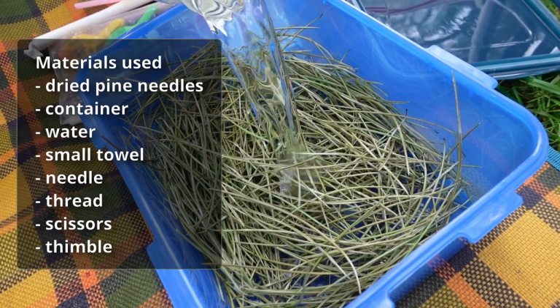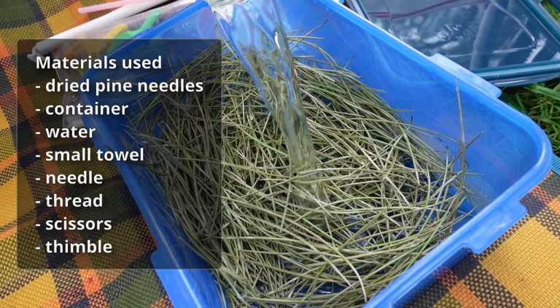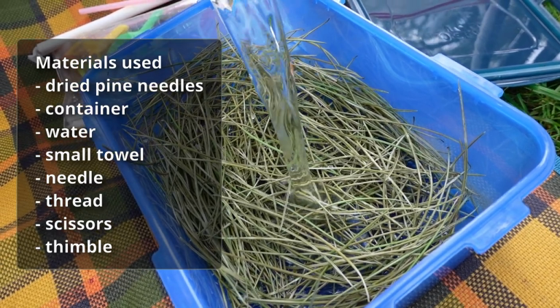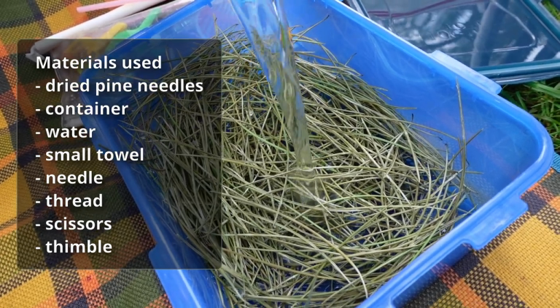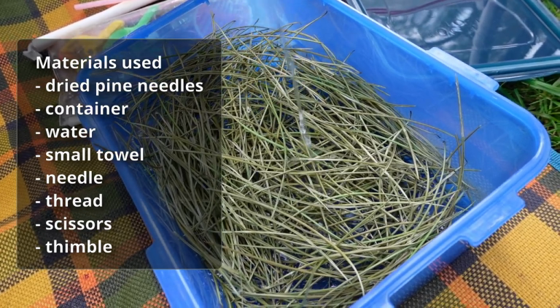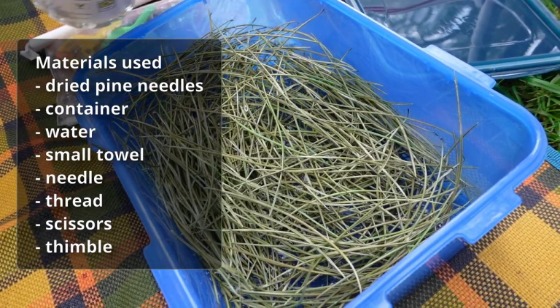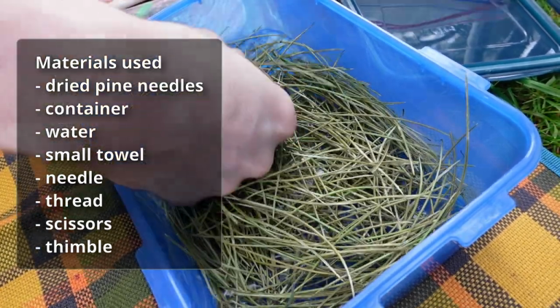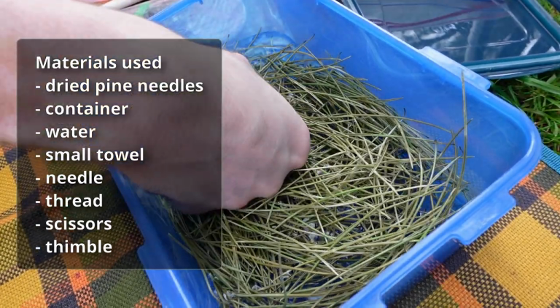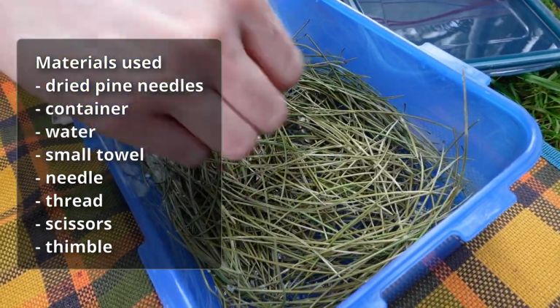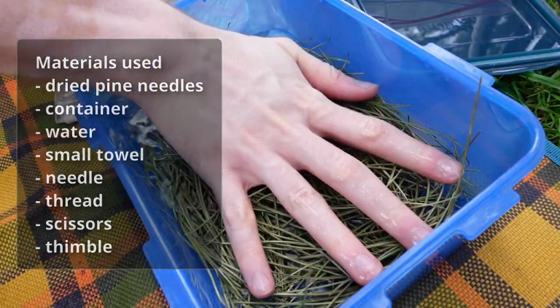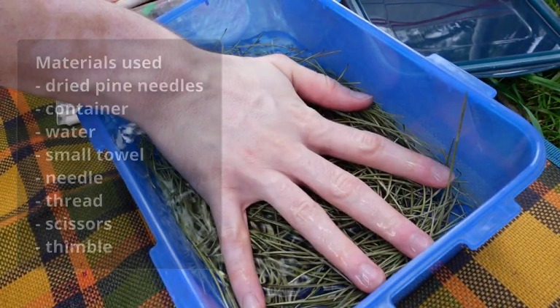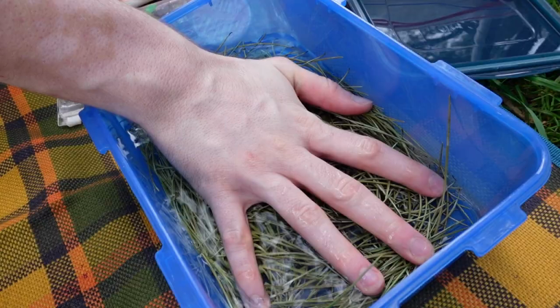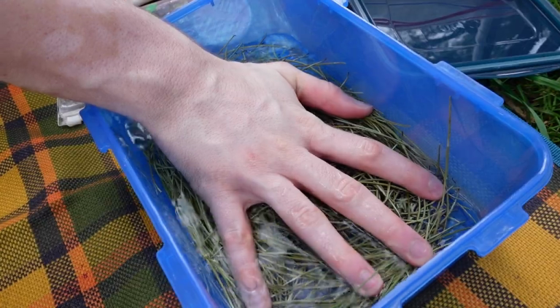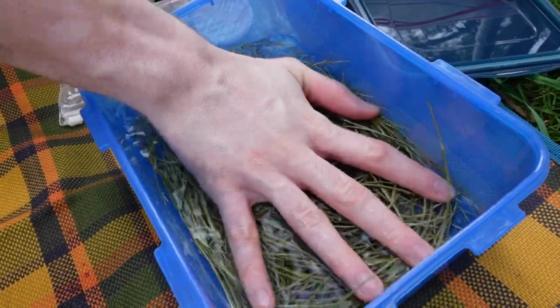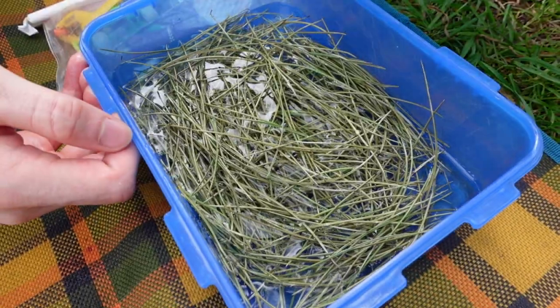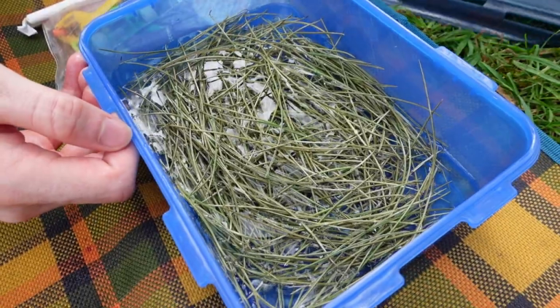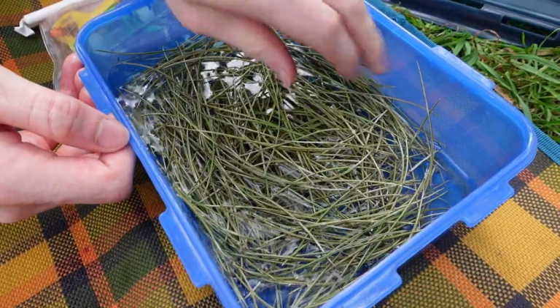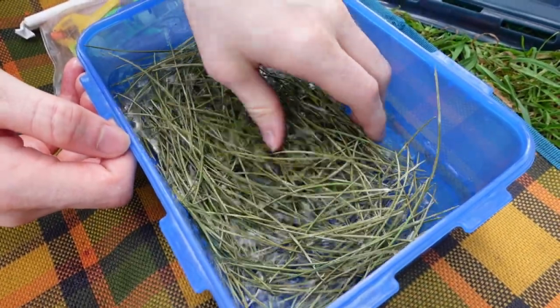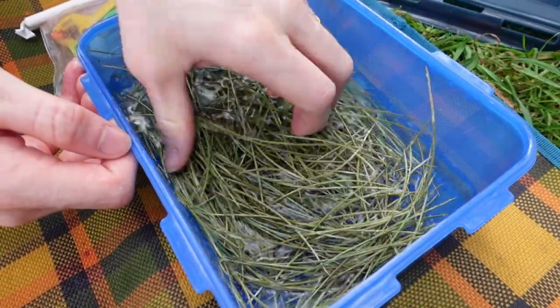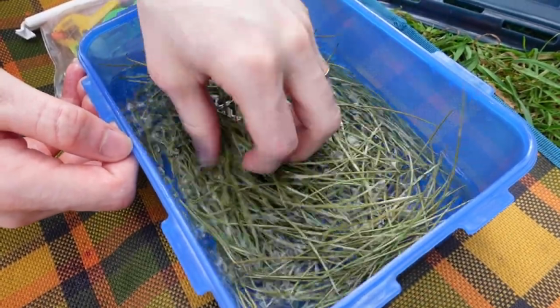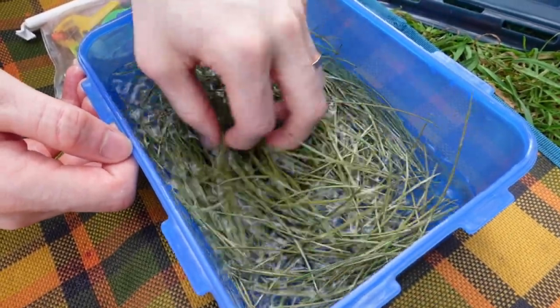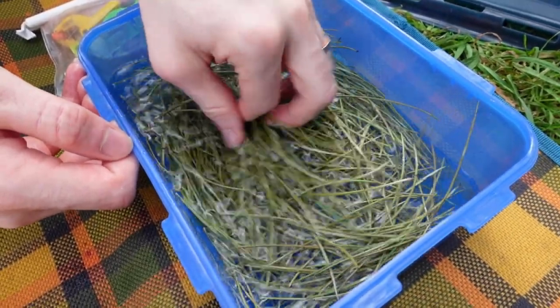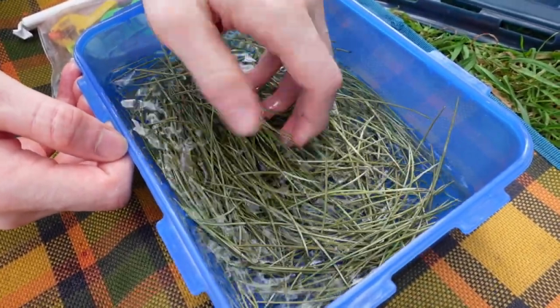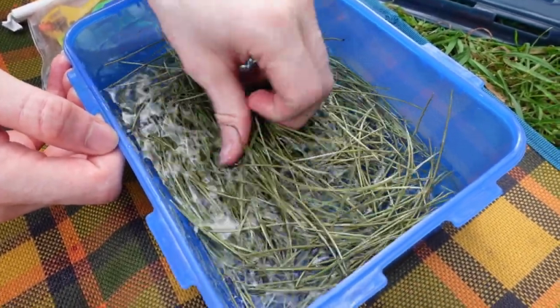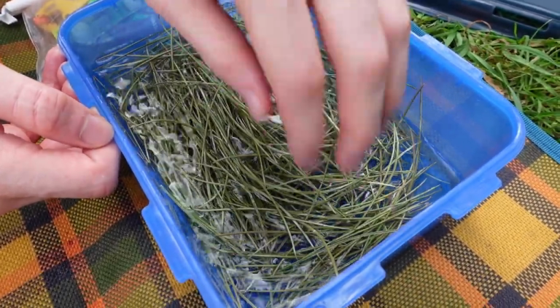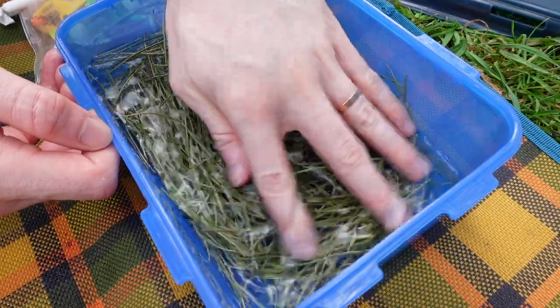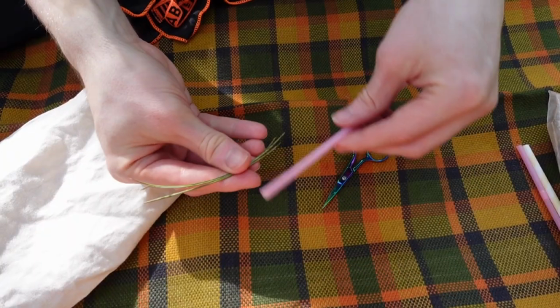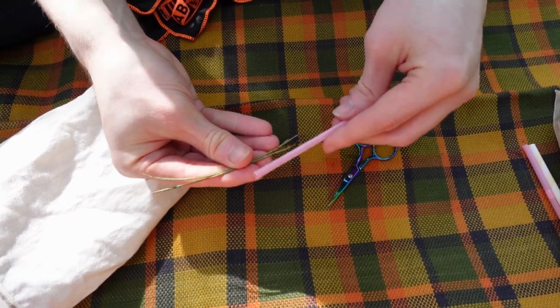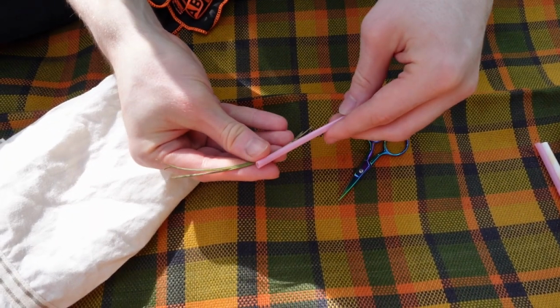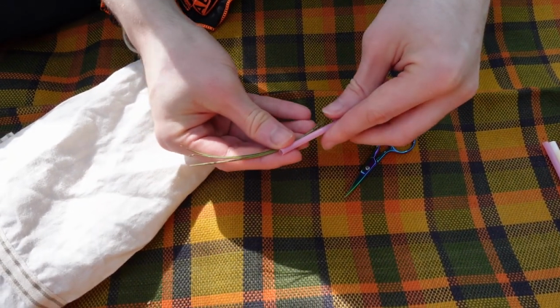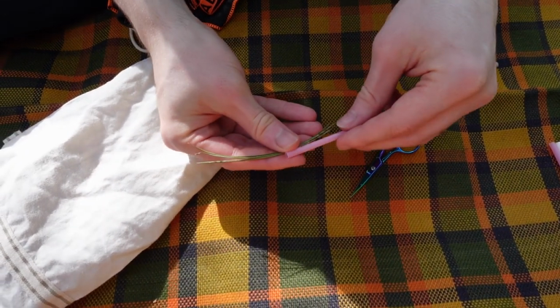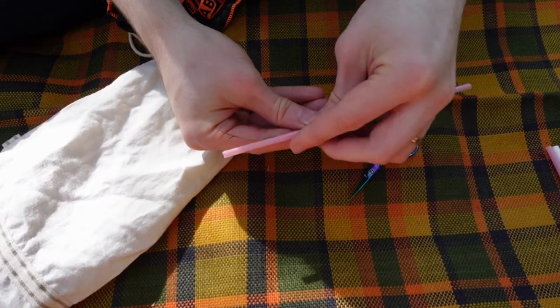After taking the pine needles home we let them dry out, so the first thing we needed to do when crafting was soak them in a tub with some fresh water for about 20 minutes, just to soften them a bit so that they don't snap while we're using them.